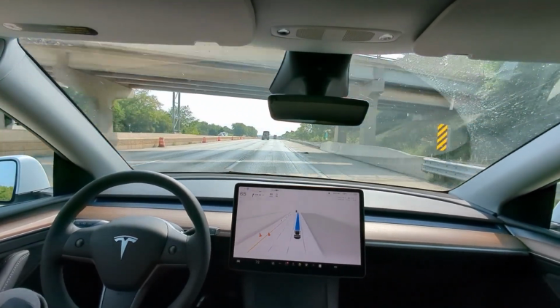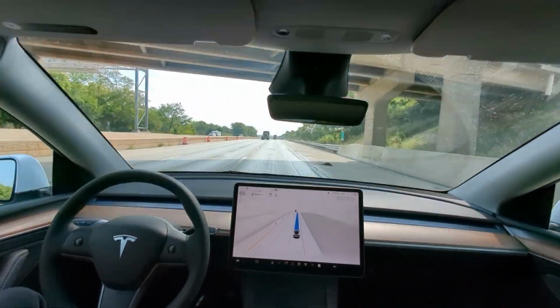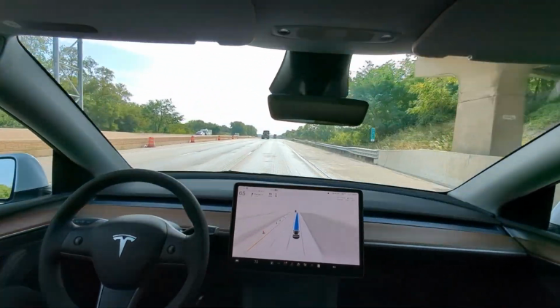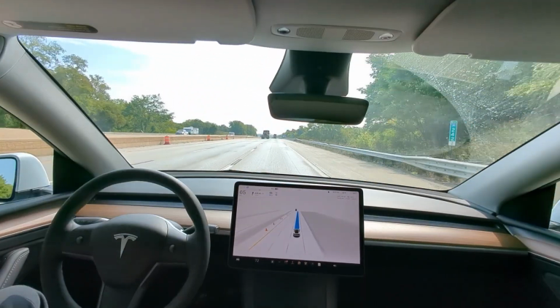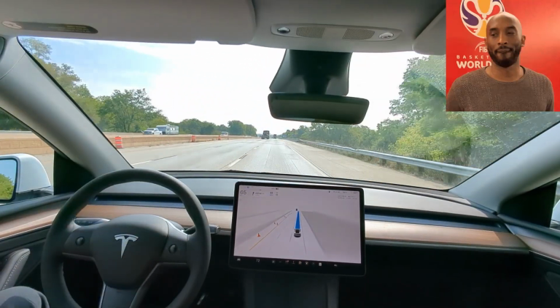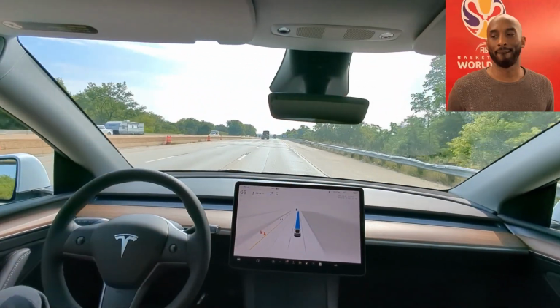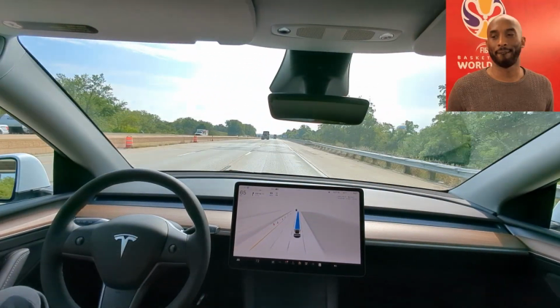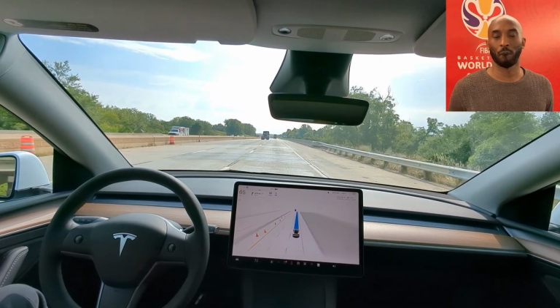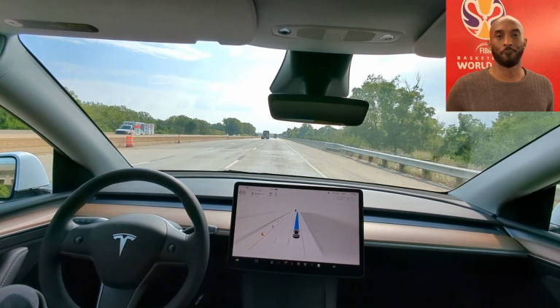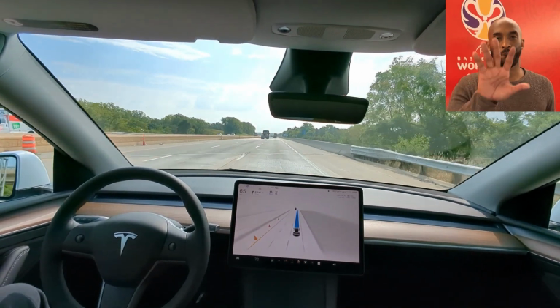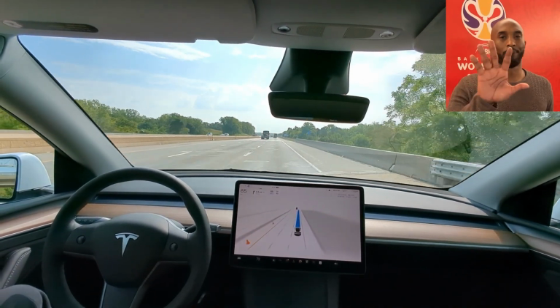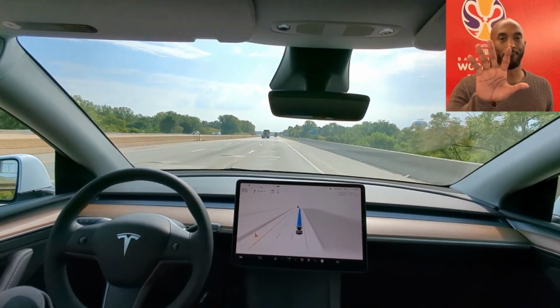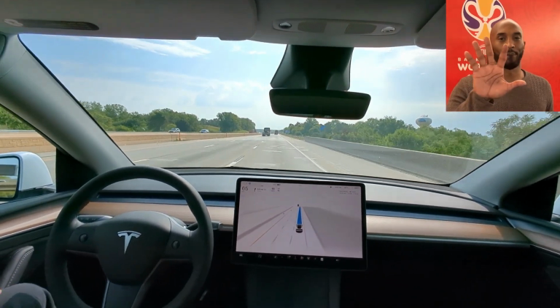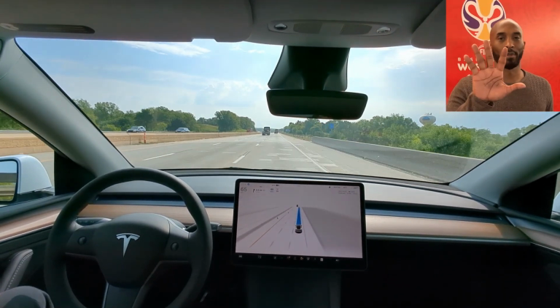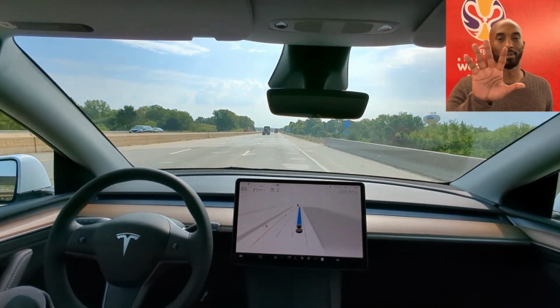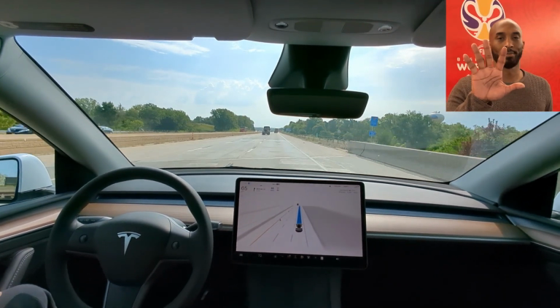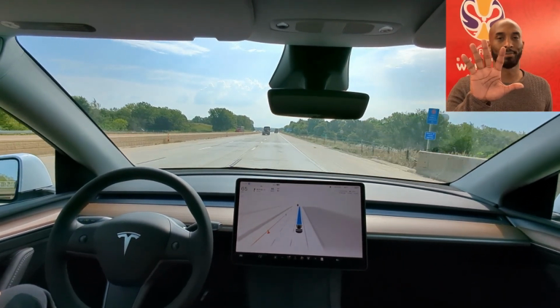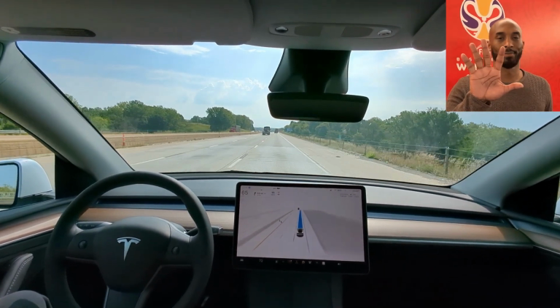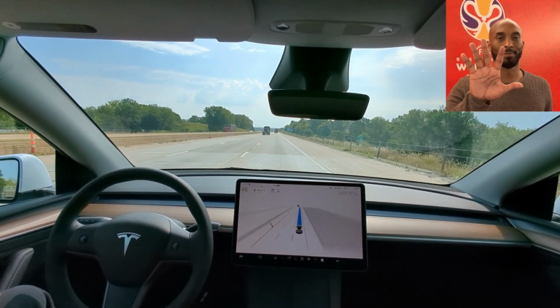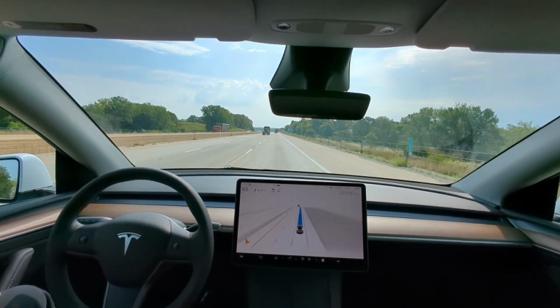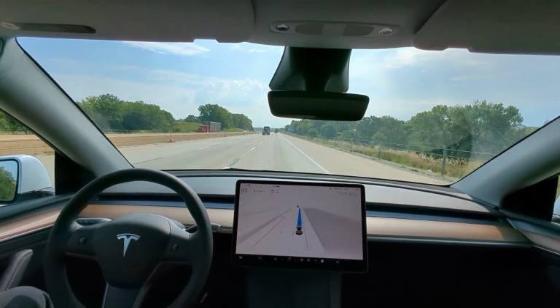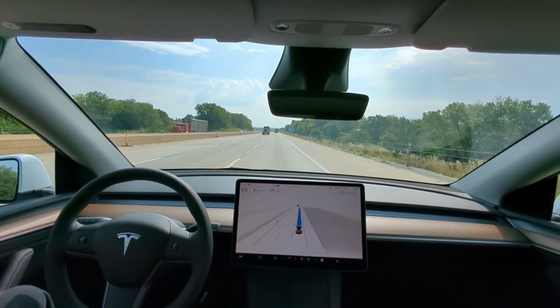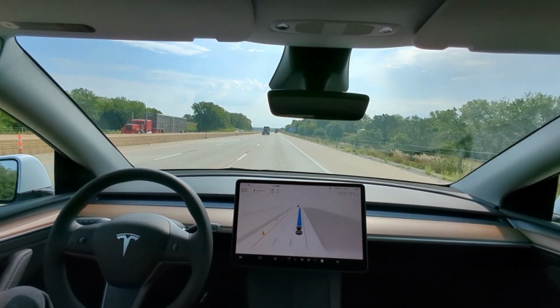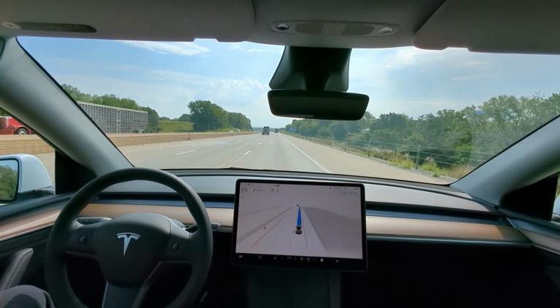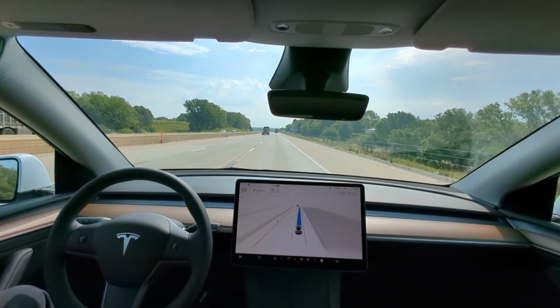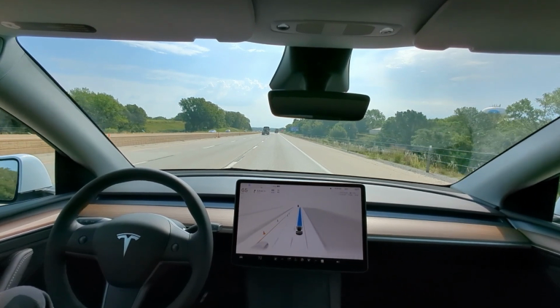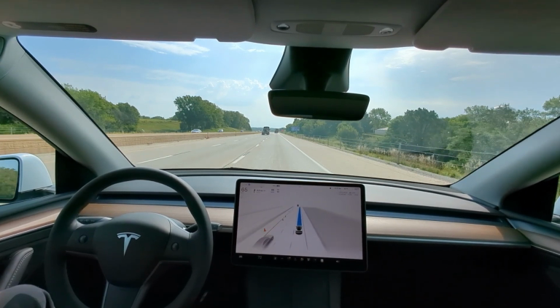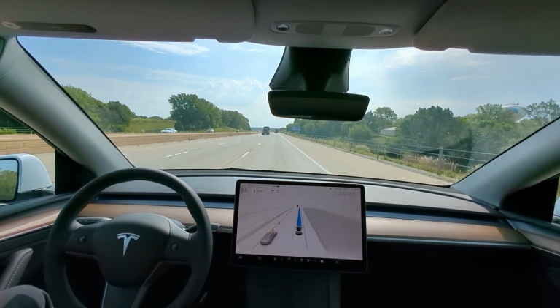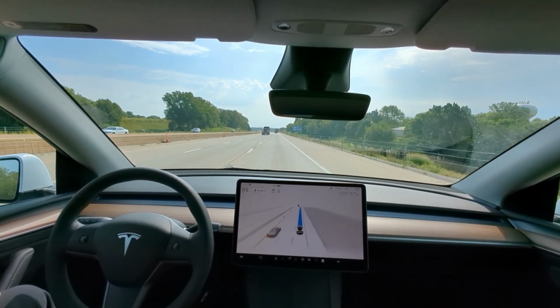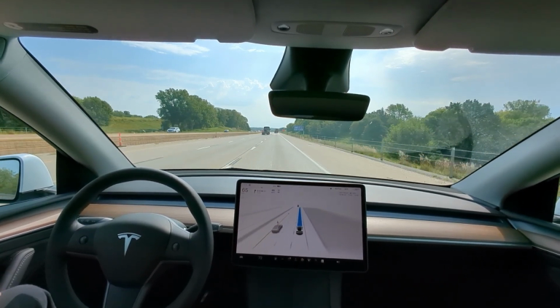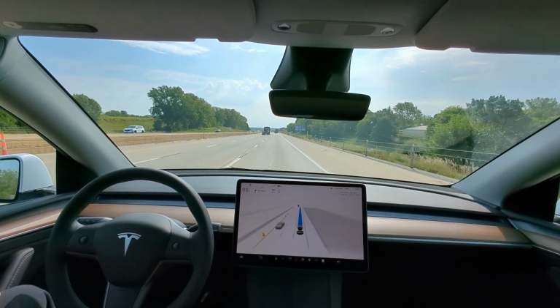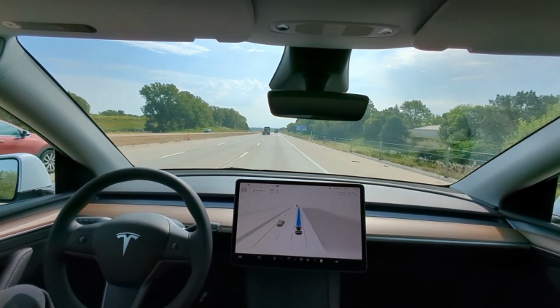So that's three fails already — right off the bat with the intersection, the railroad tracks, and a little faux pas on the highway. Zero for three on that.